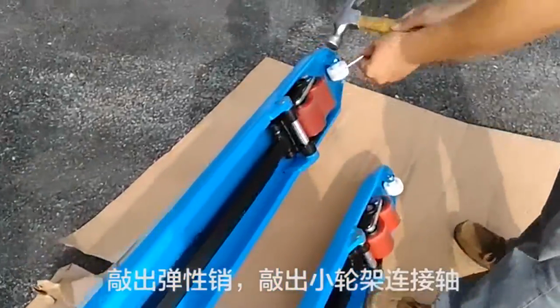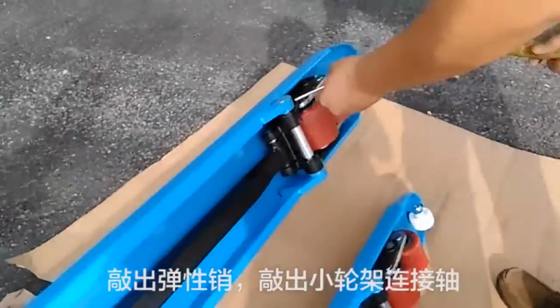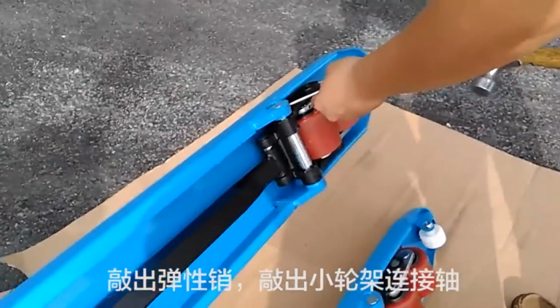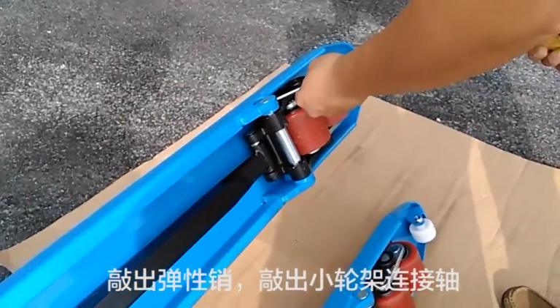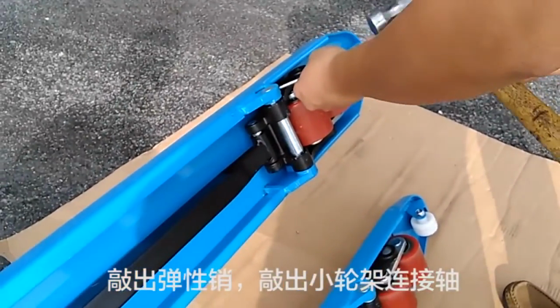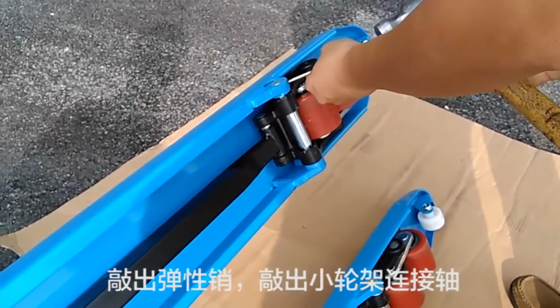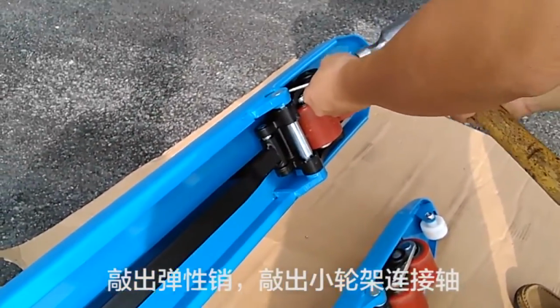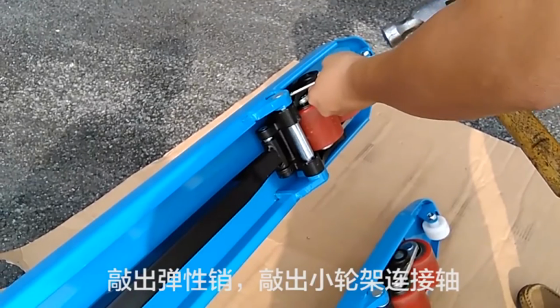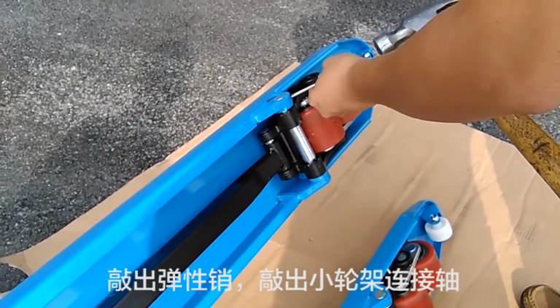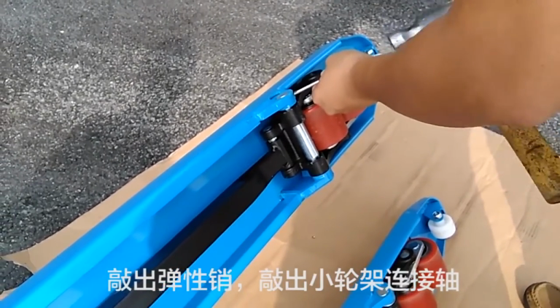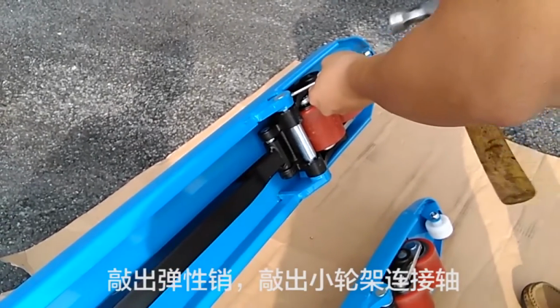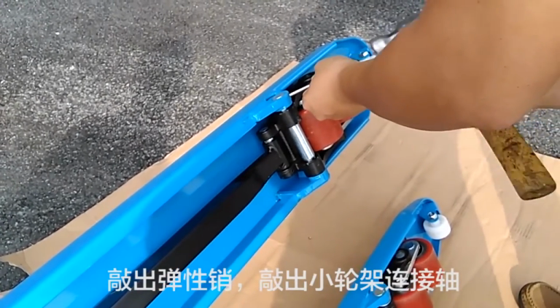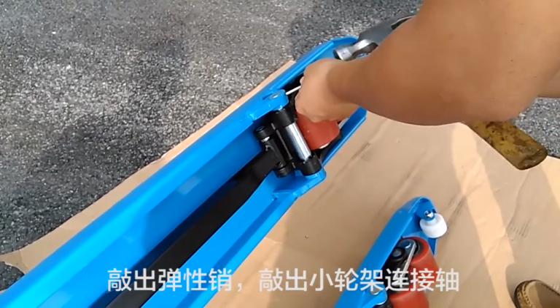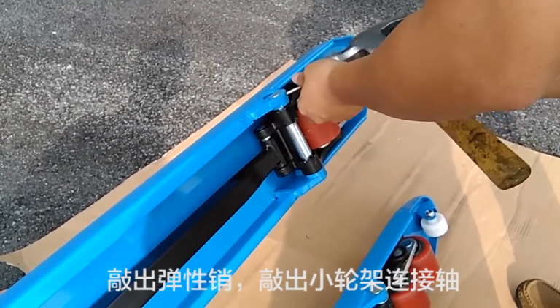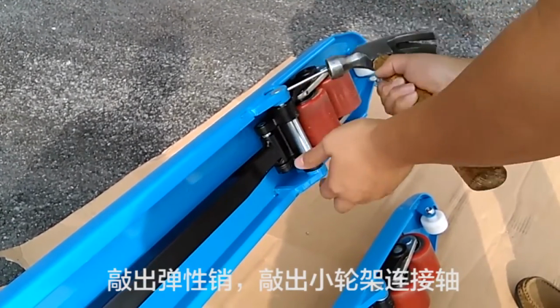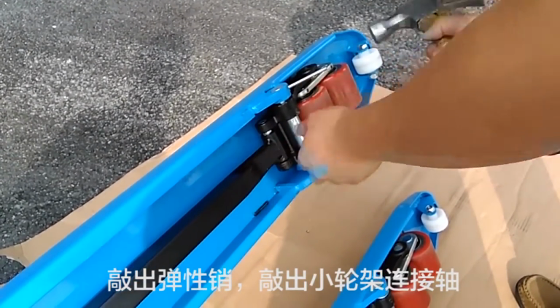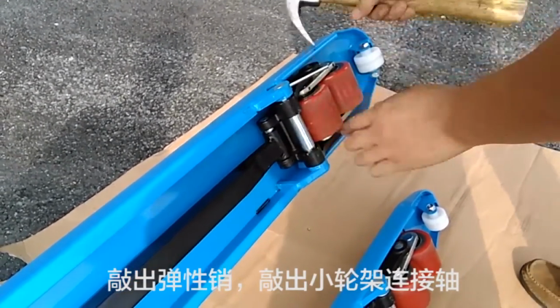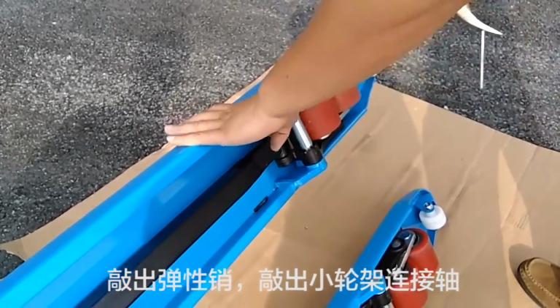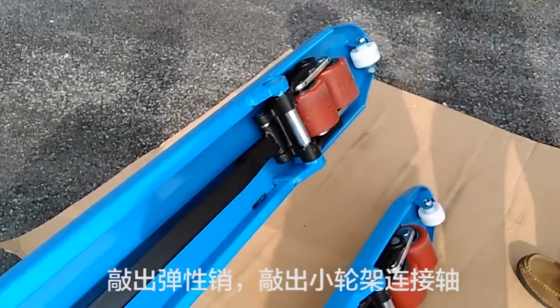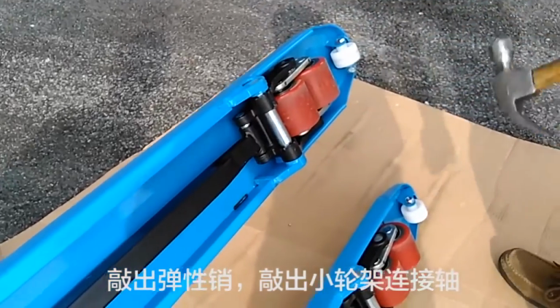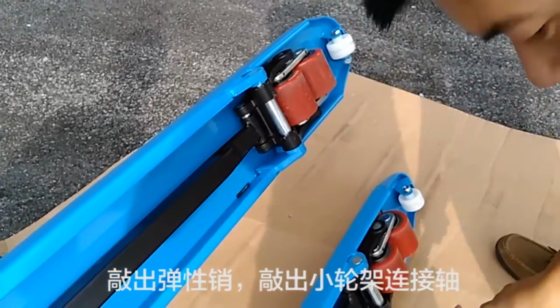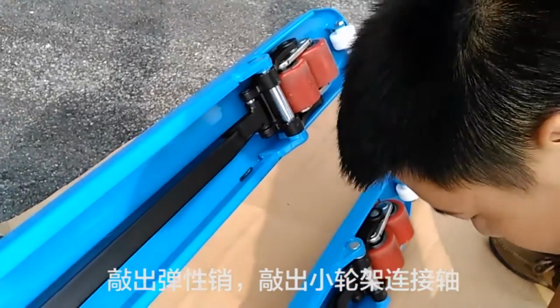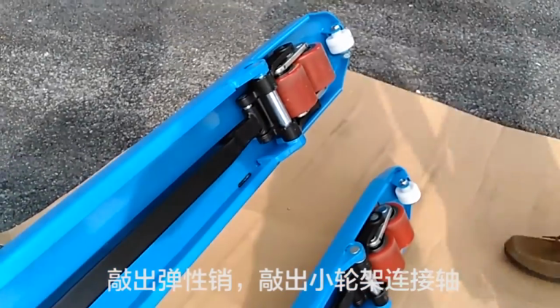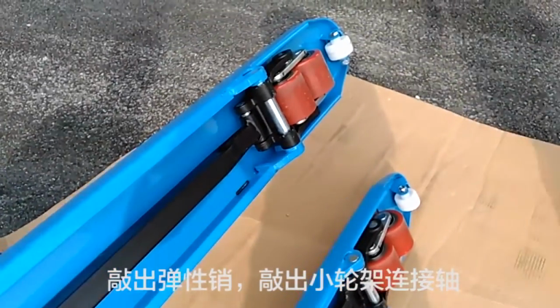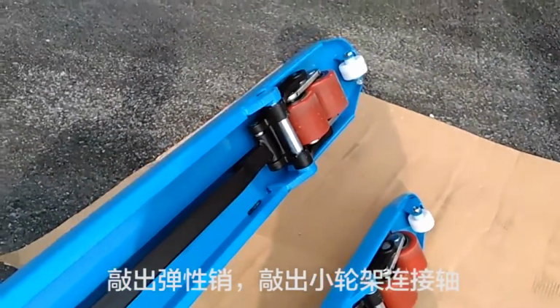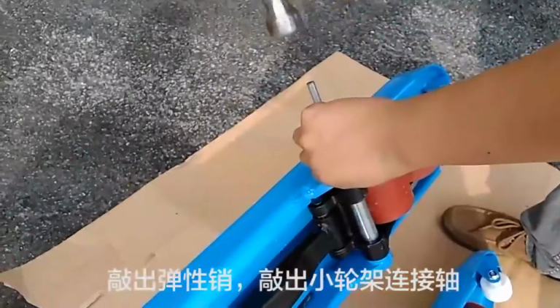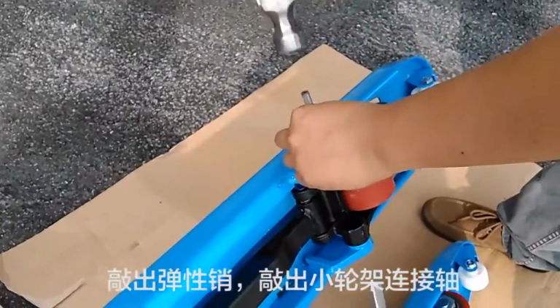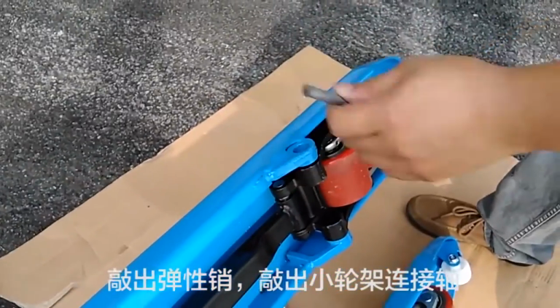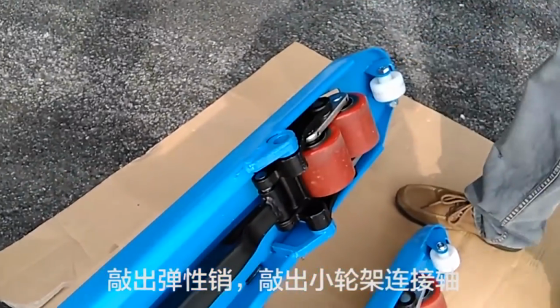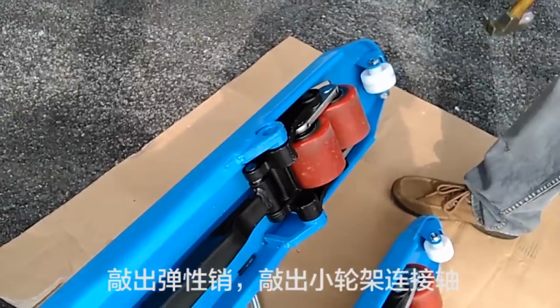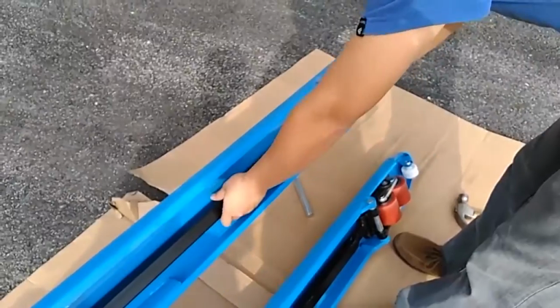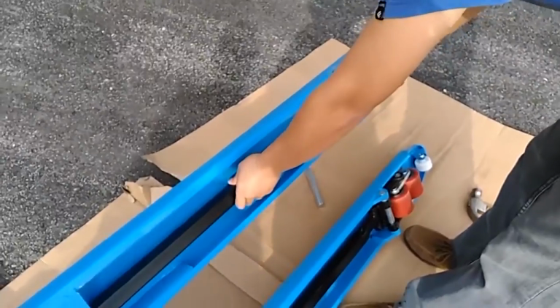Knock the spring tie pin off and remove the connecting shaft of the small wheel carrier.